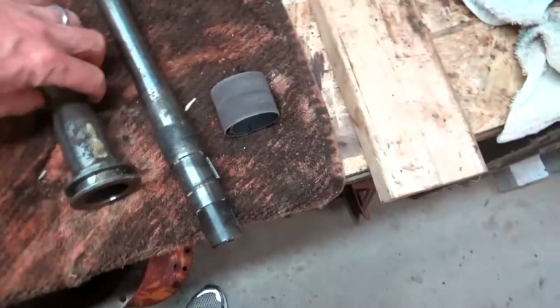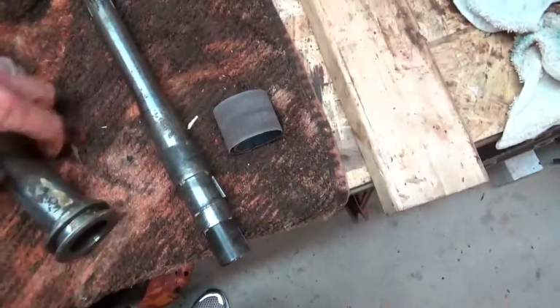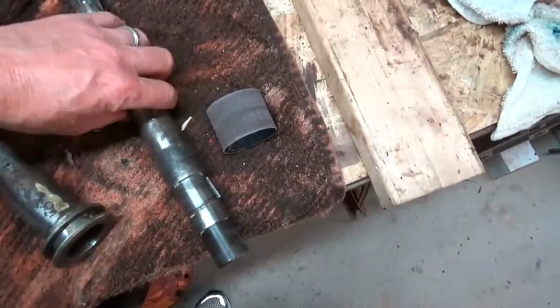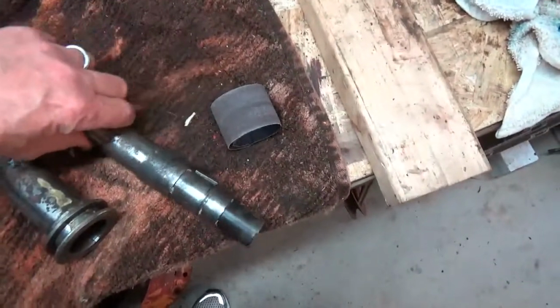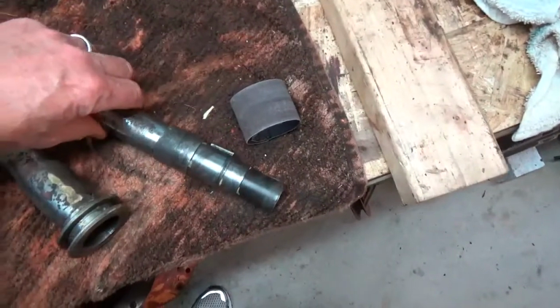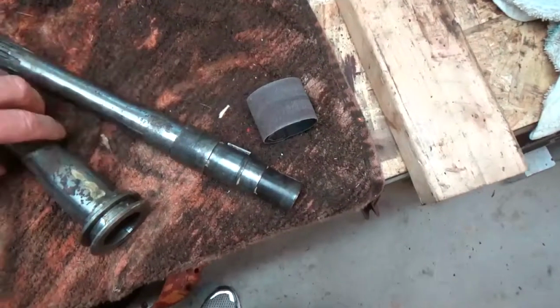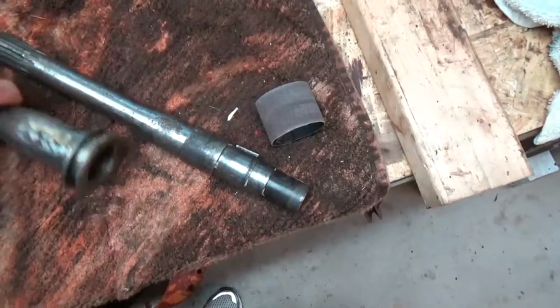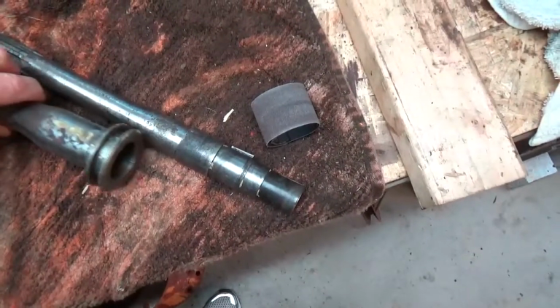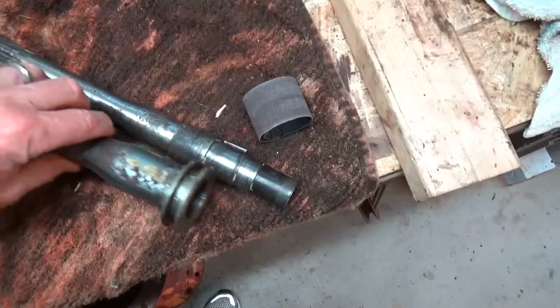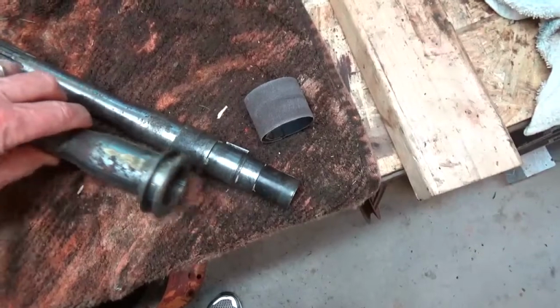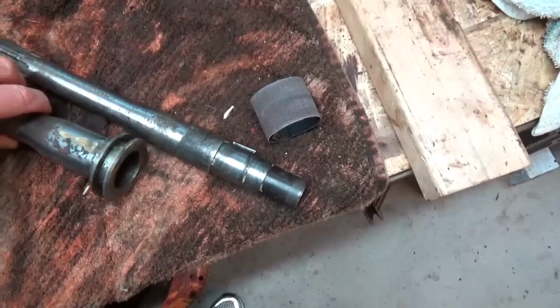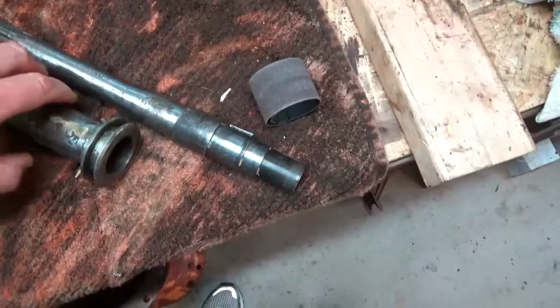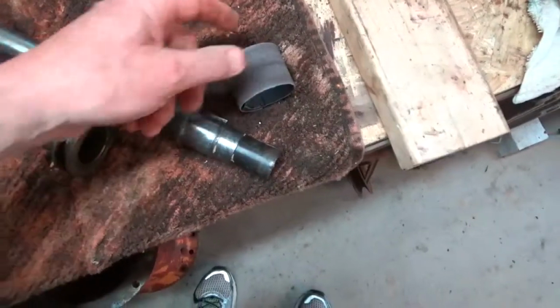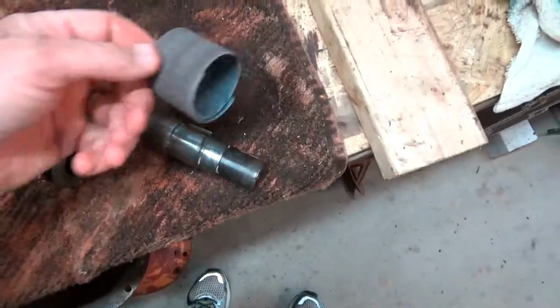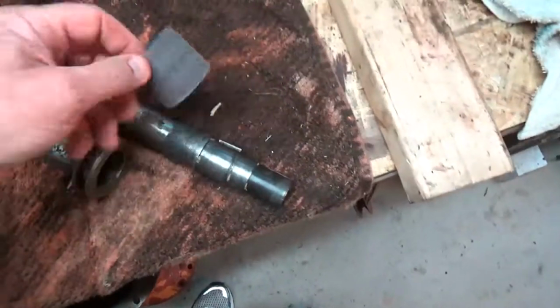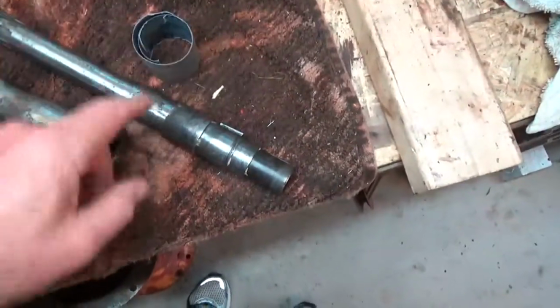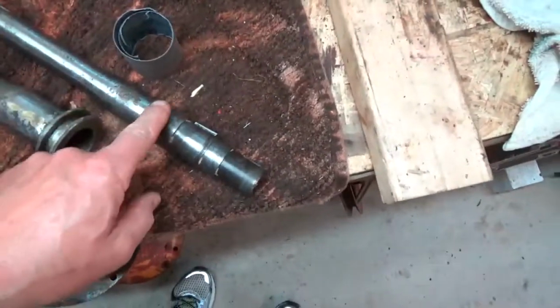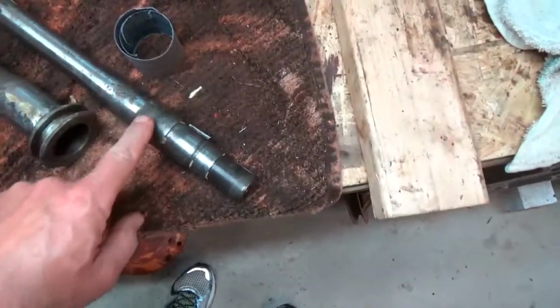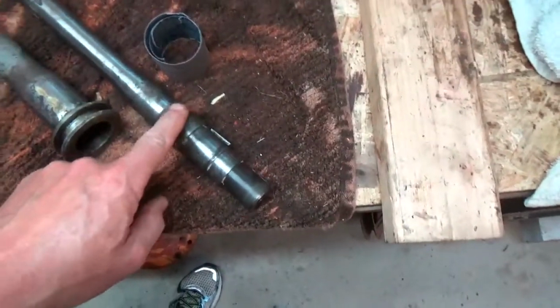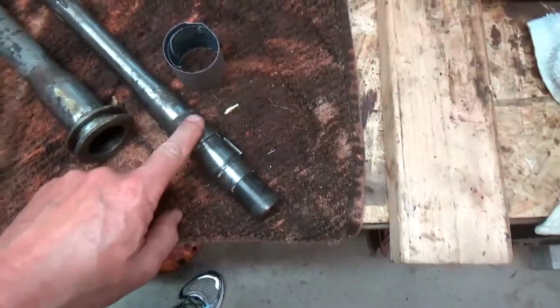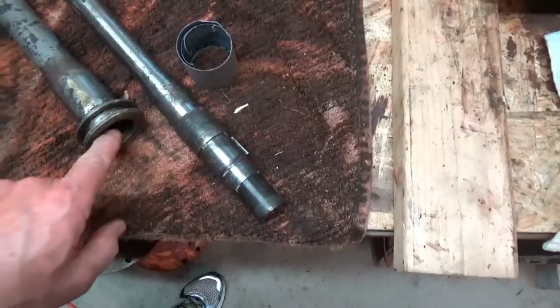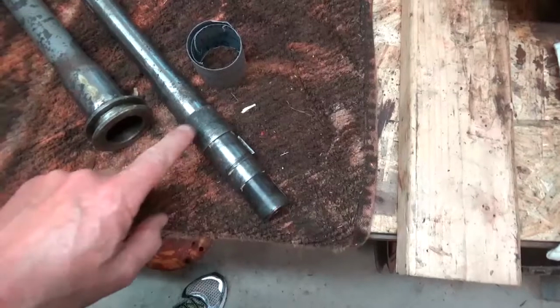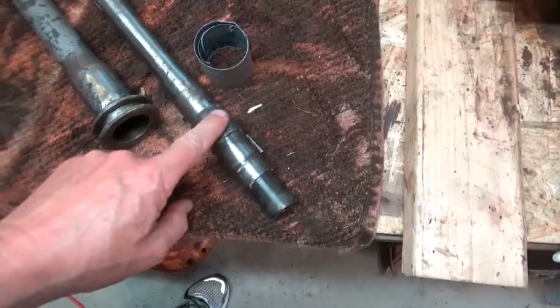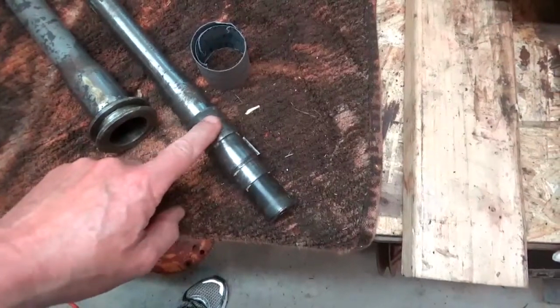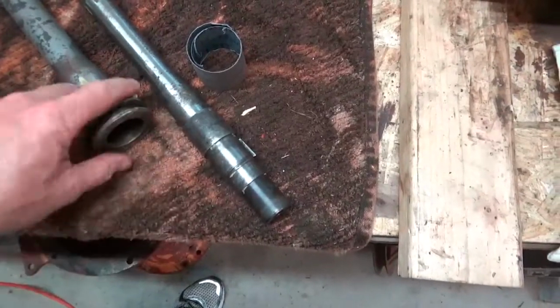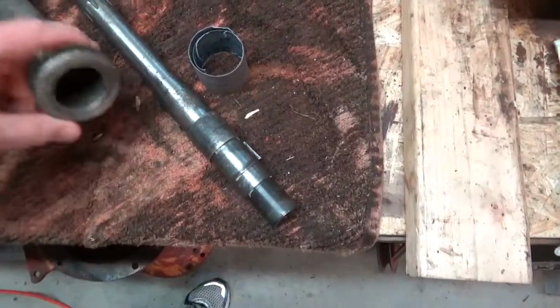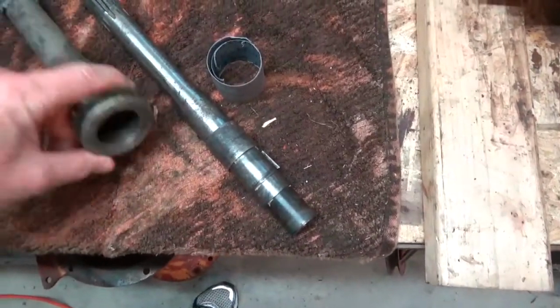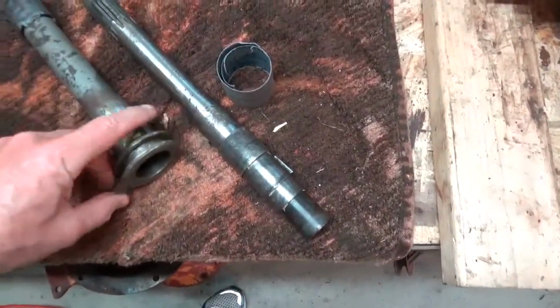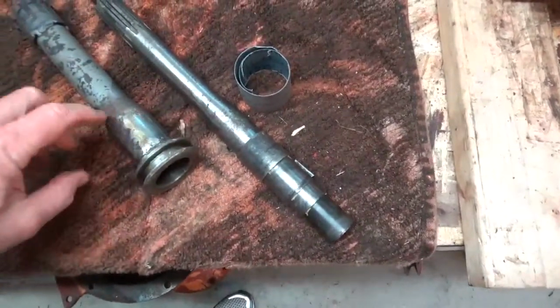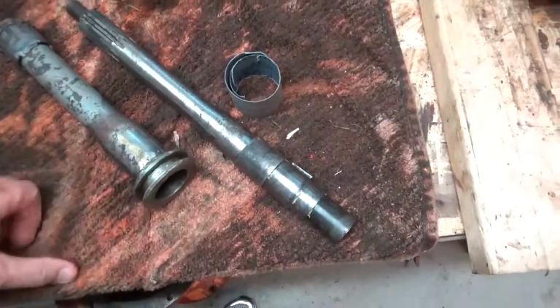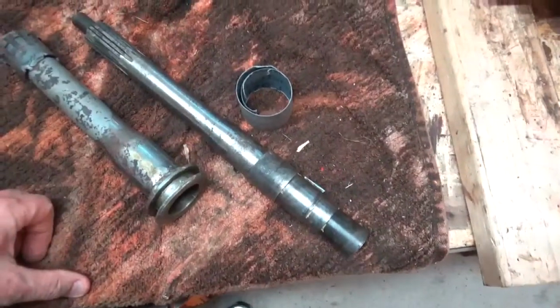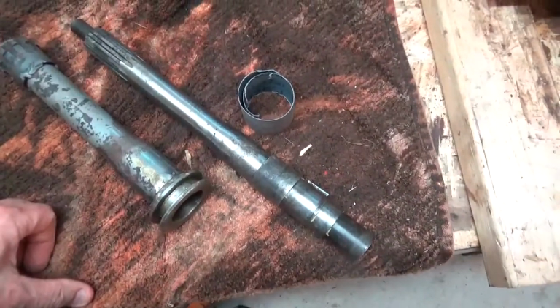This tube has to slide smoothly over the shaft, so I'm going to take this emery cloth and see if I can't smooth these edges down. And on the inside of the tube, see if I can't get a smooth connection.